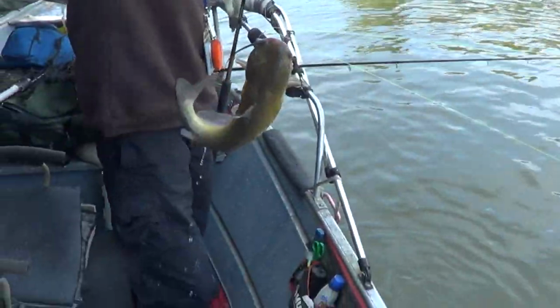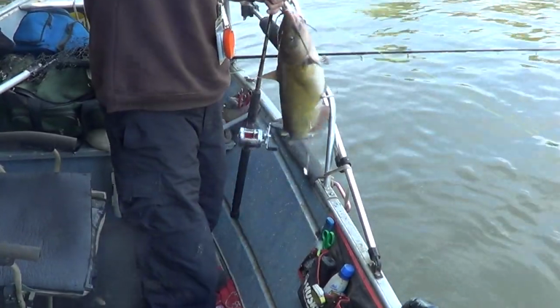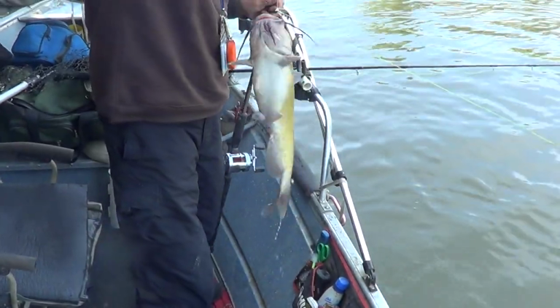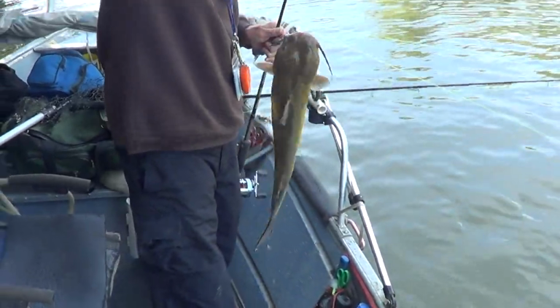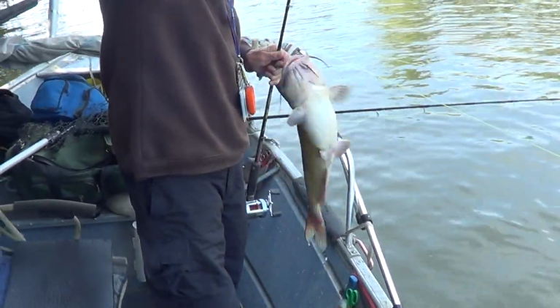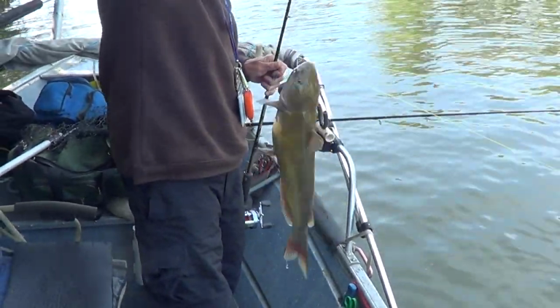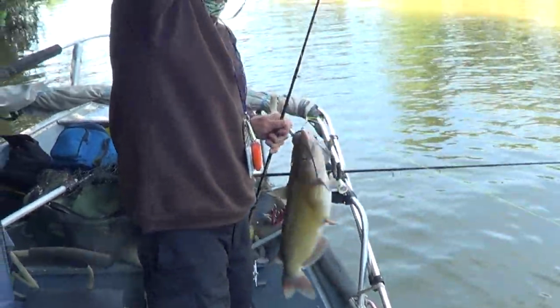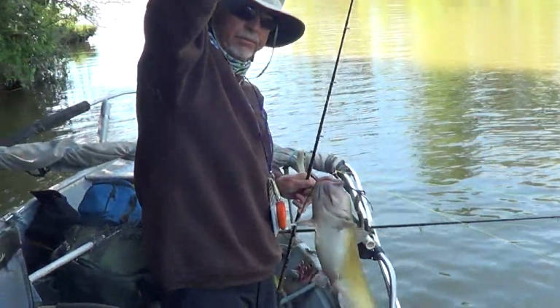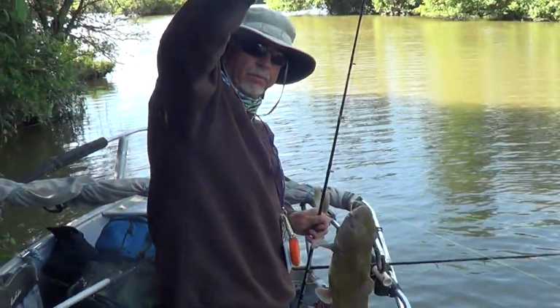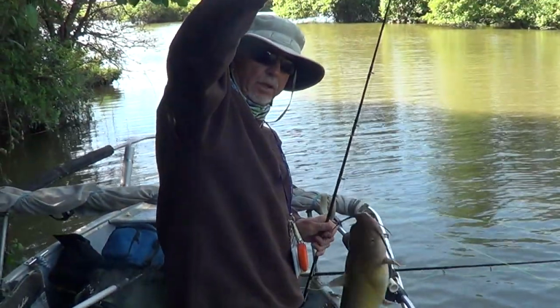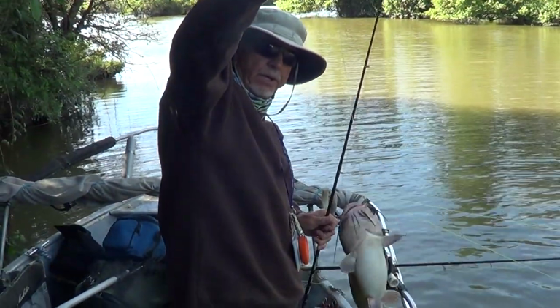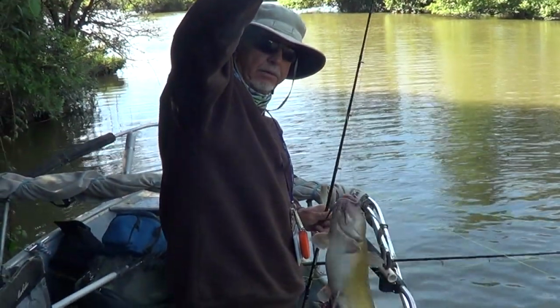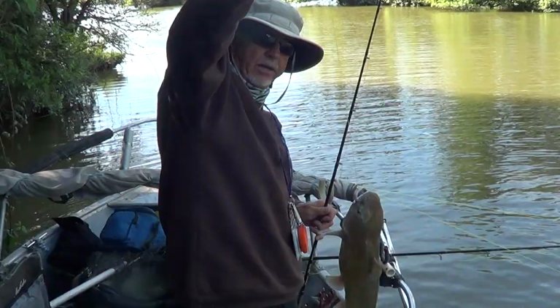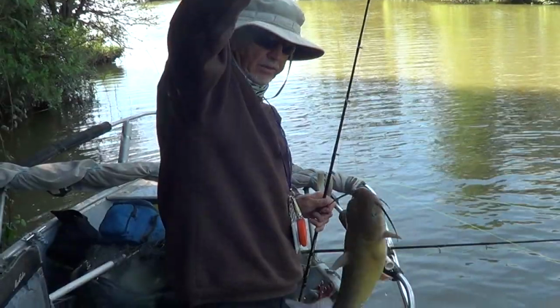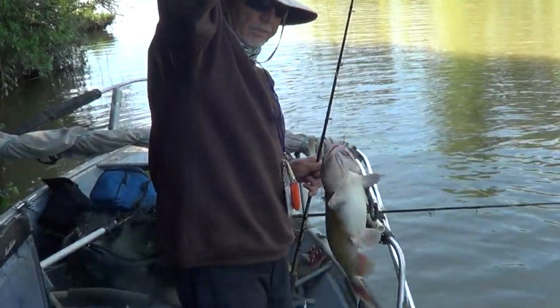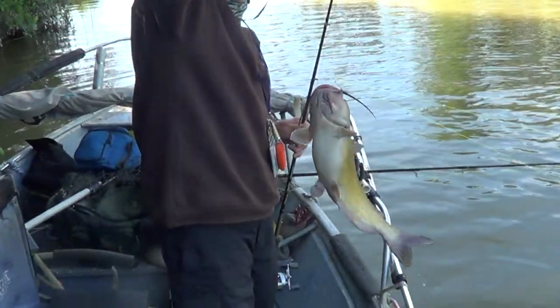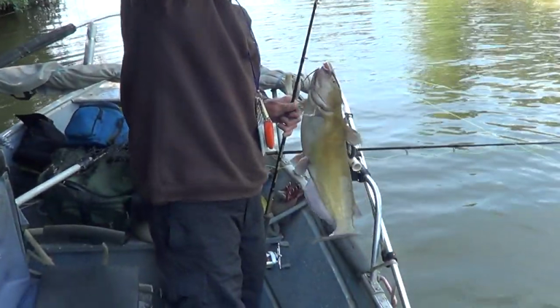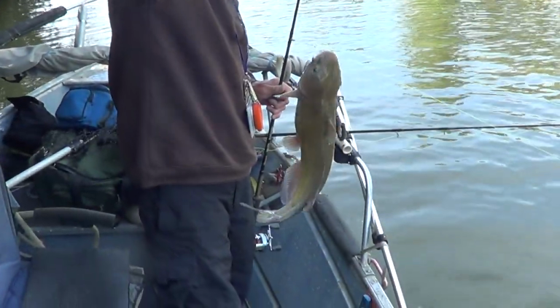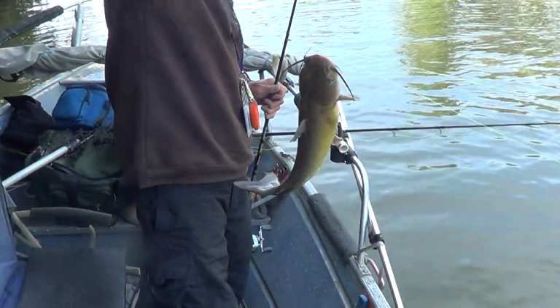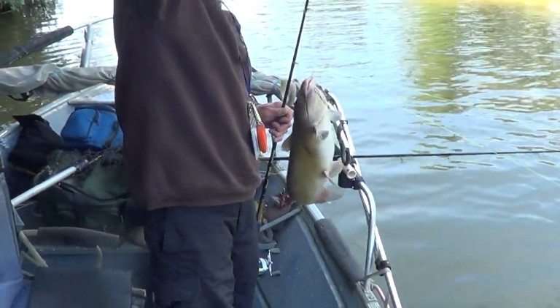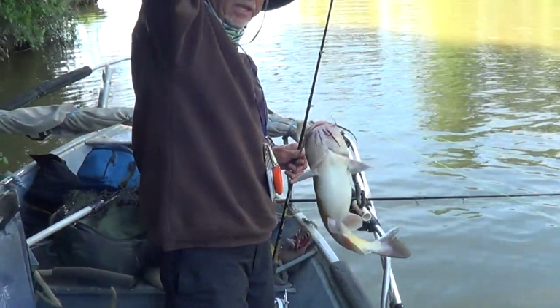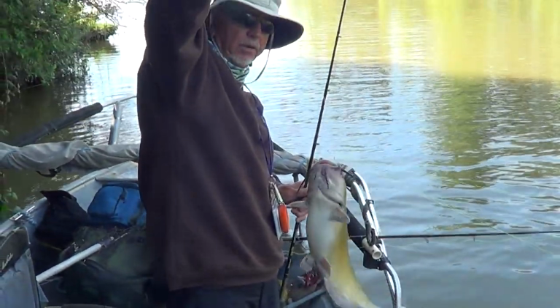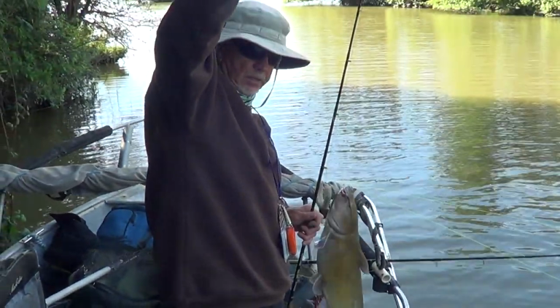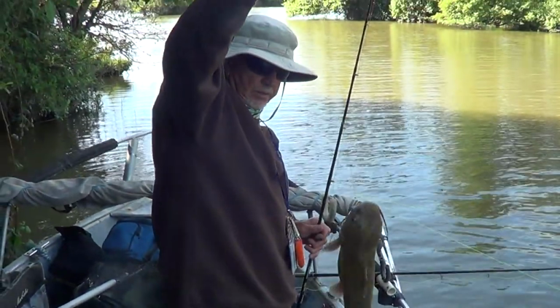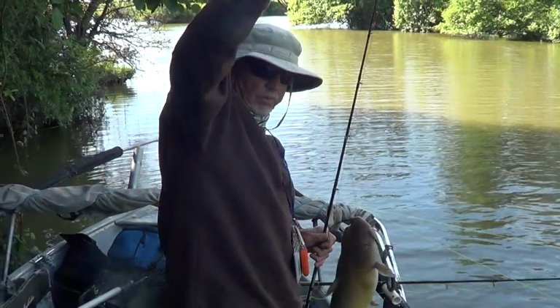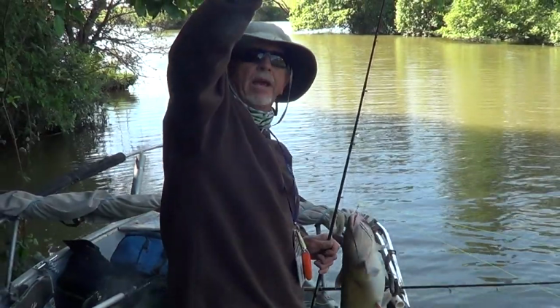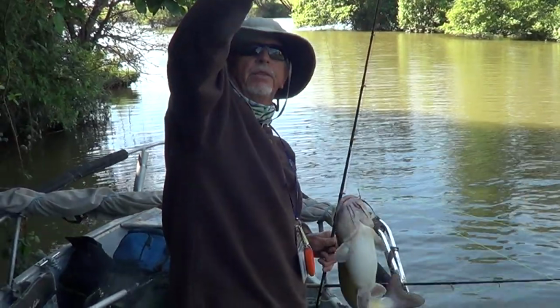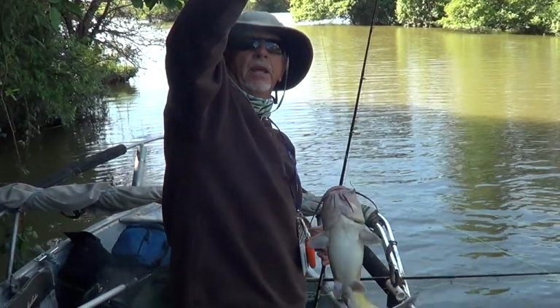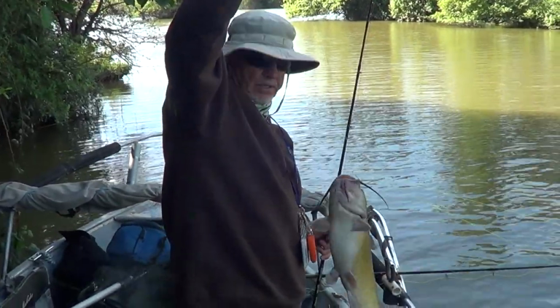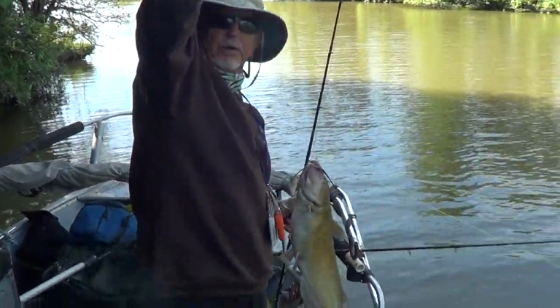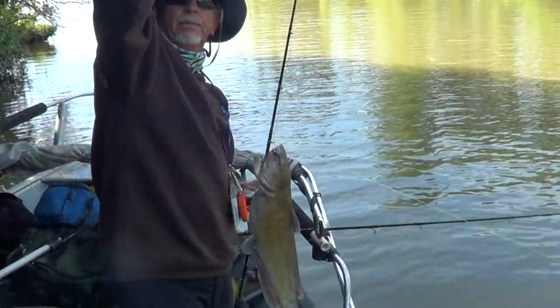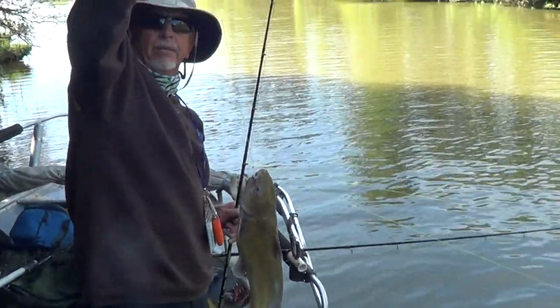Not bad. Nice channel cat. We're looking for bigger and better, but this is definitely a nice keeper. So we're keeping some today — we won't be back with the release, put it that way.